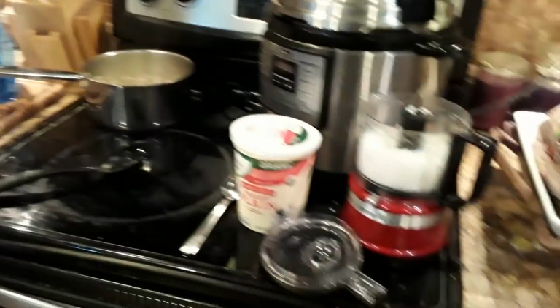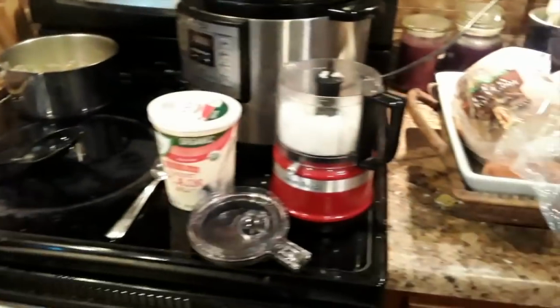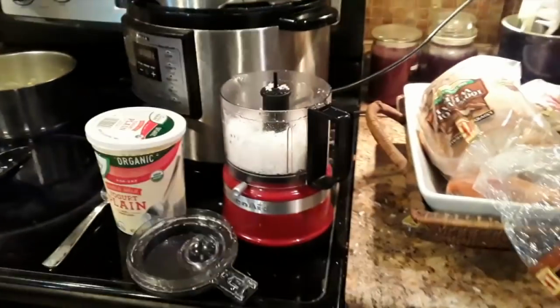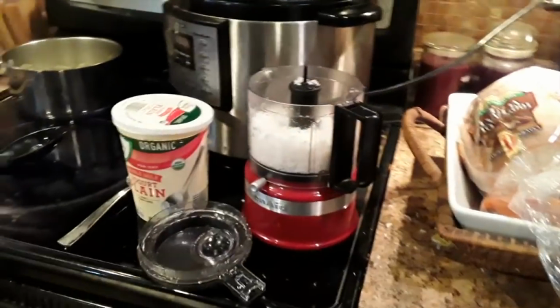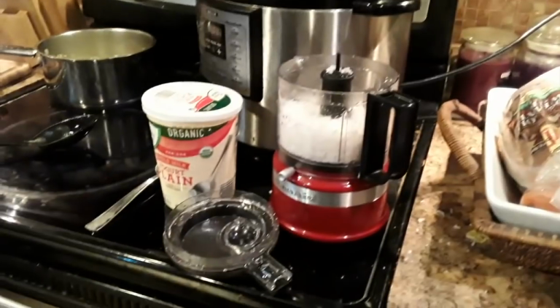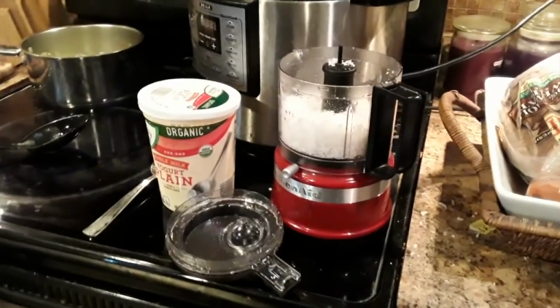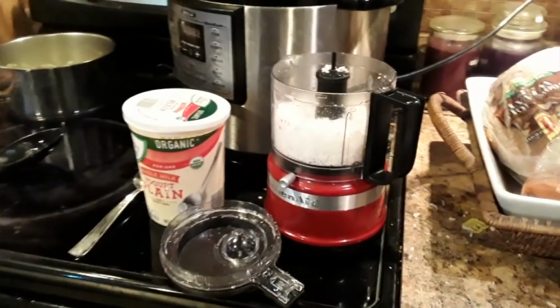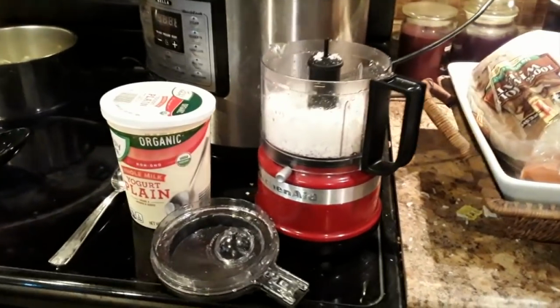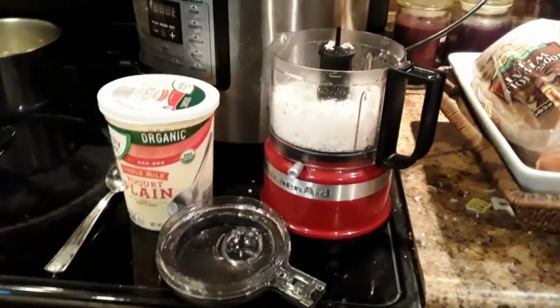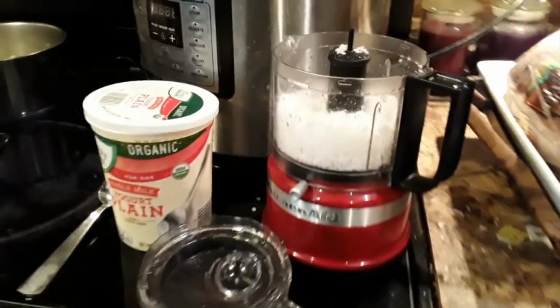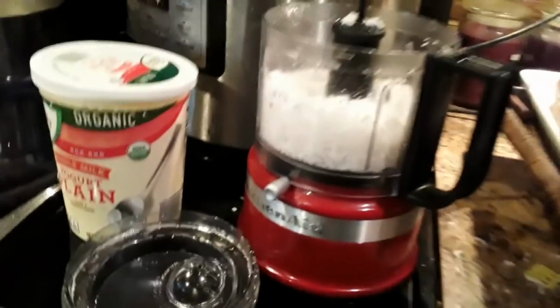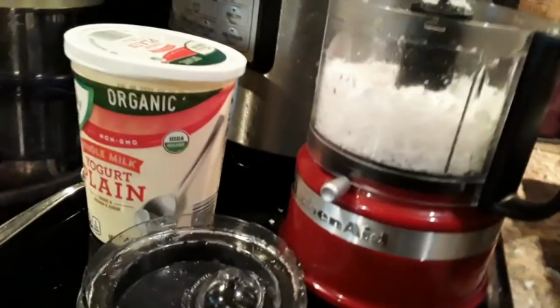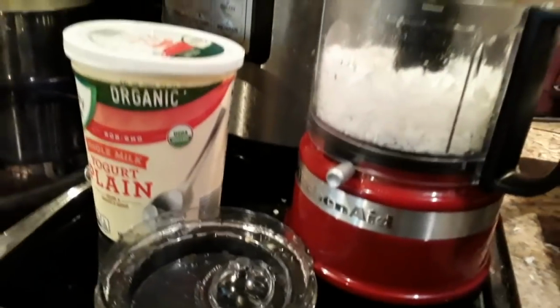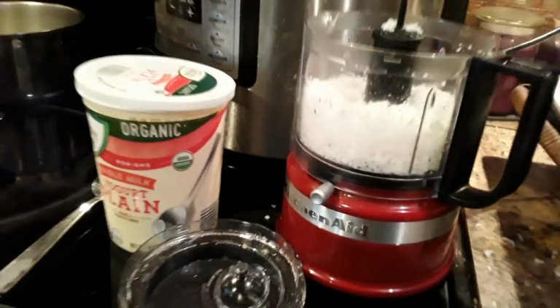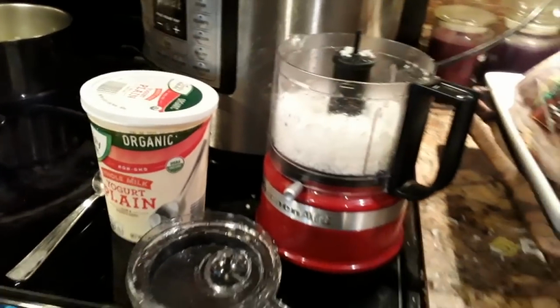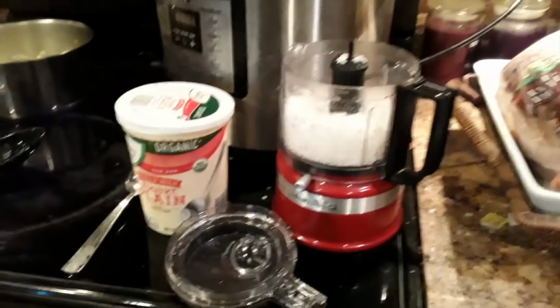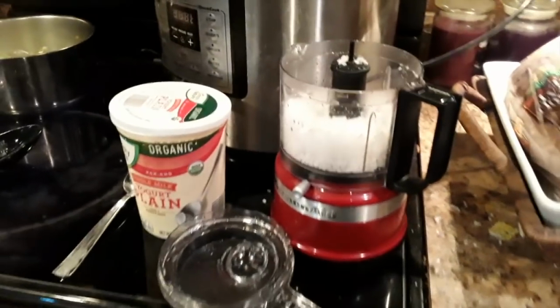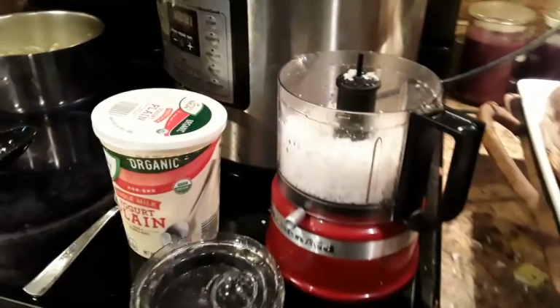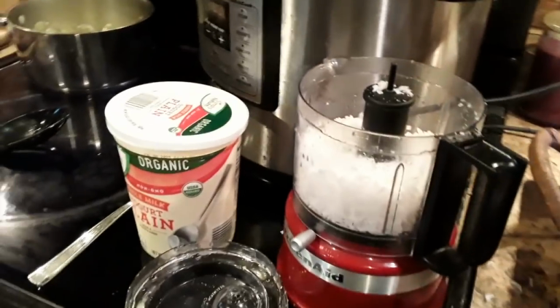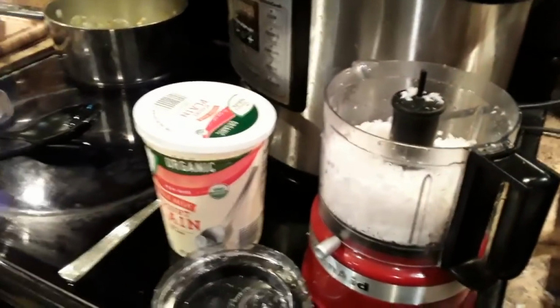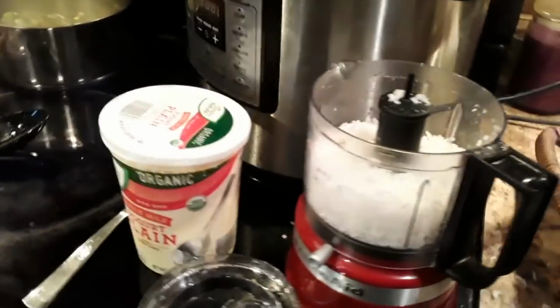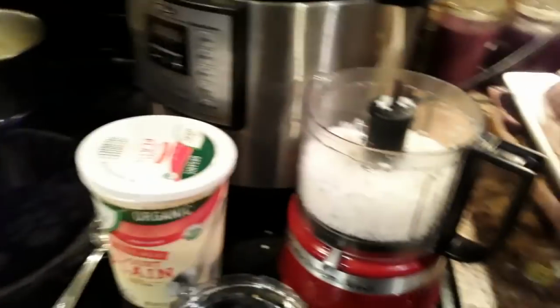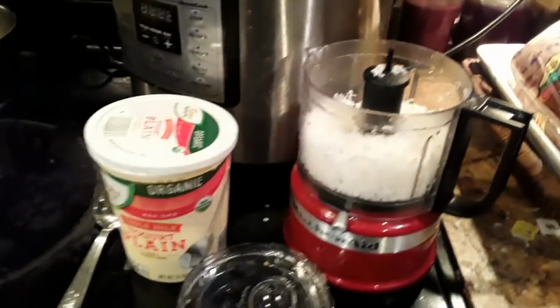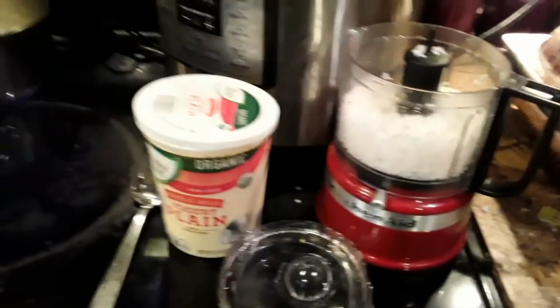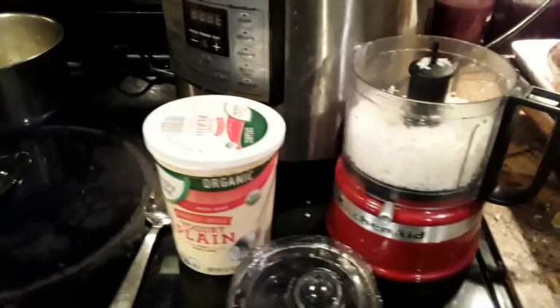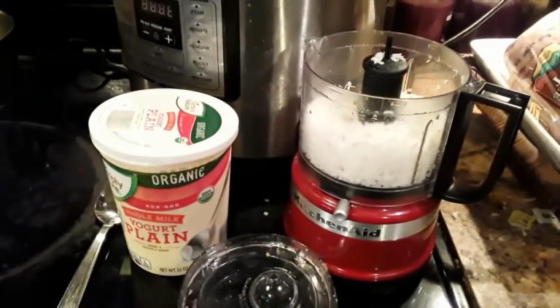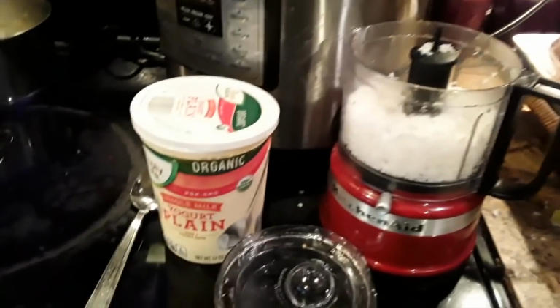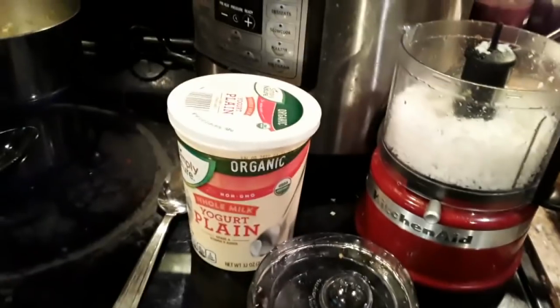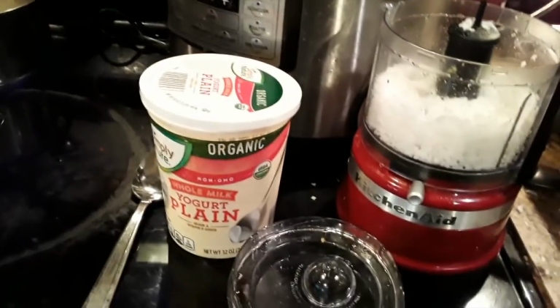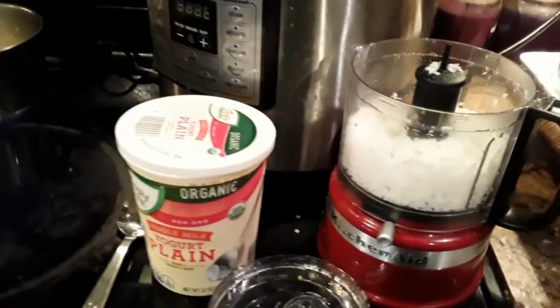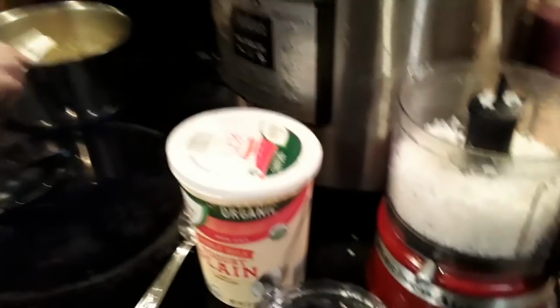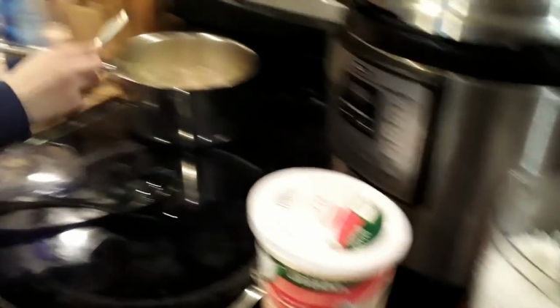We filled up our blender with some coconut, about a little more than halfway full. It kind of depends on how sweet you like it, and we're making a lot. And then we're going to add some yogurt too.